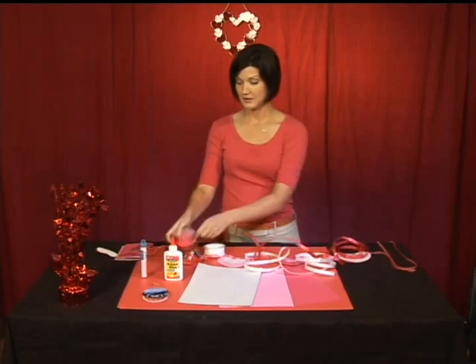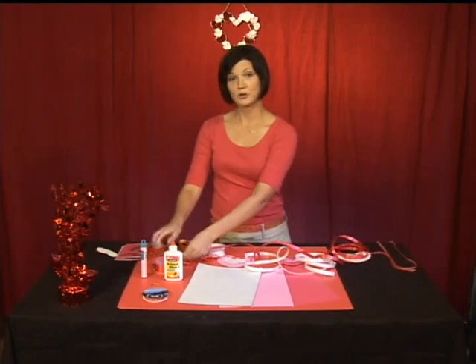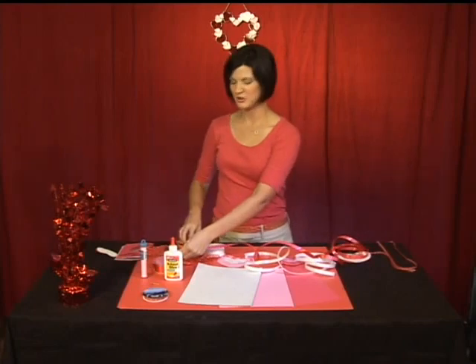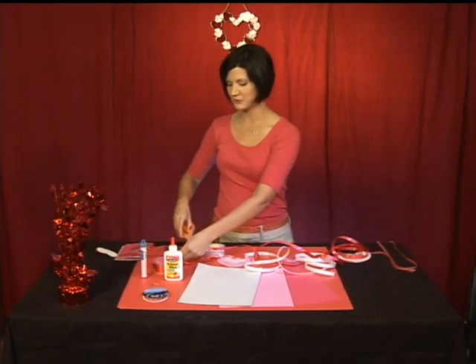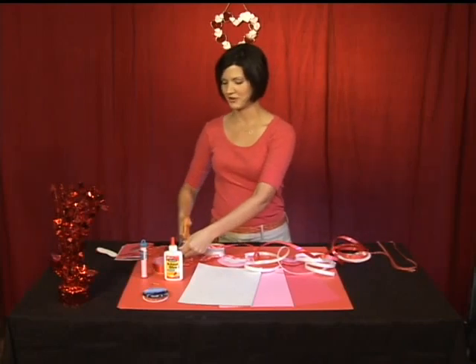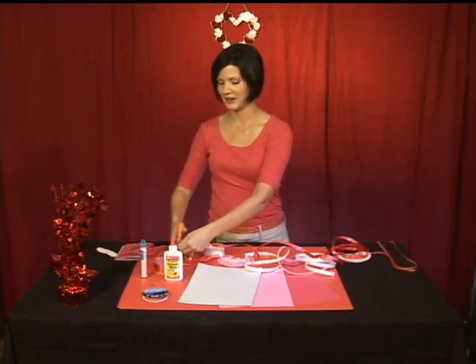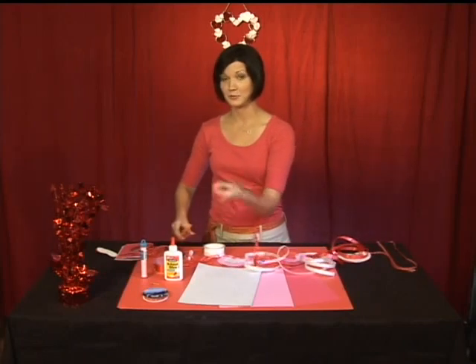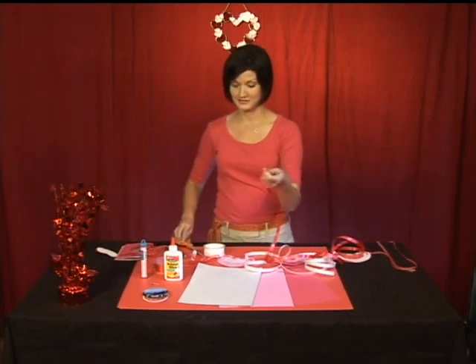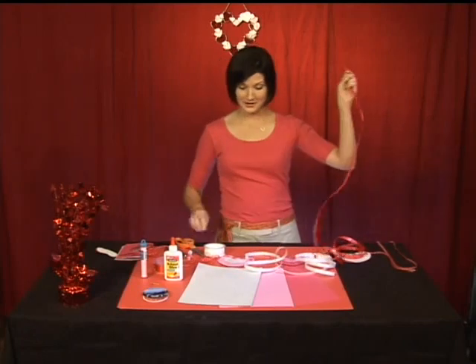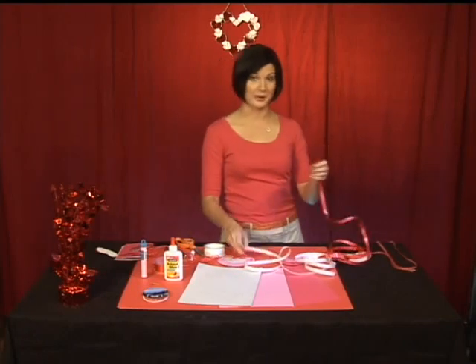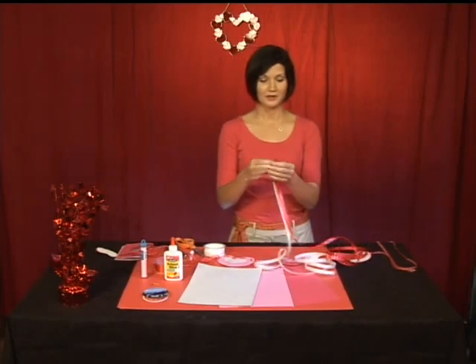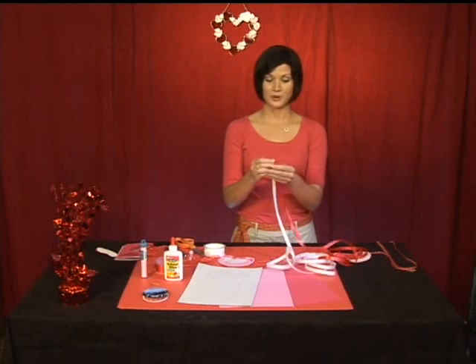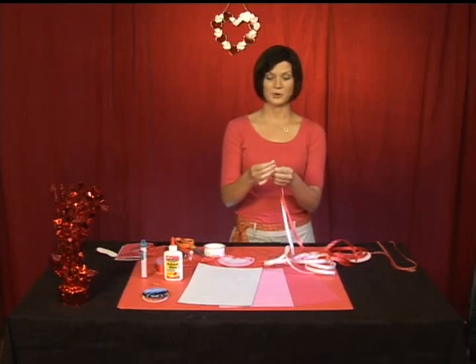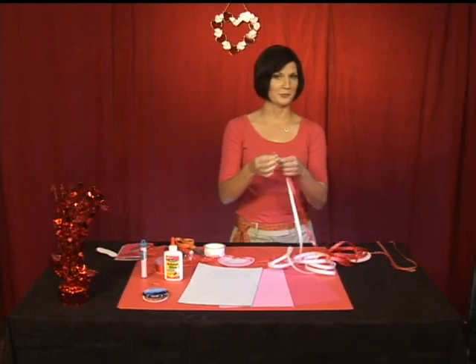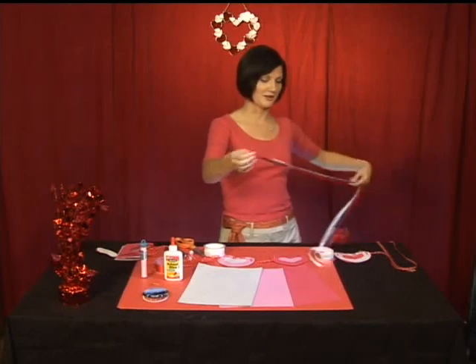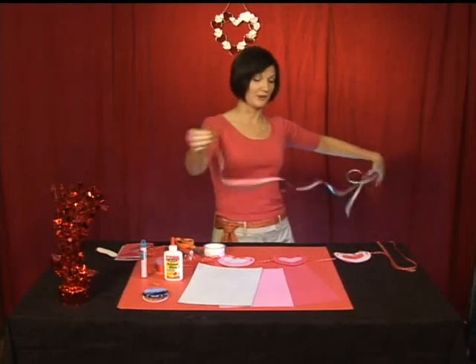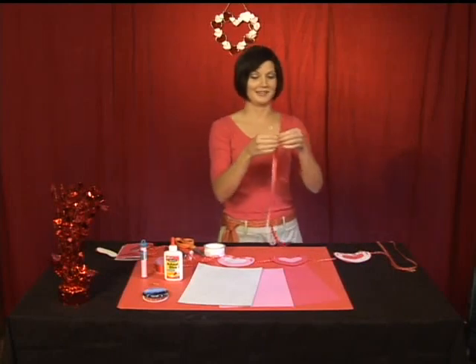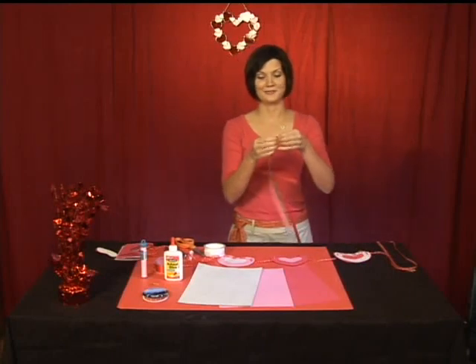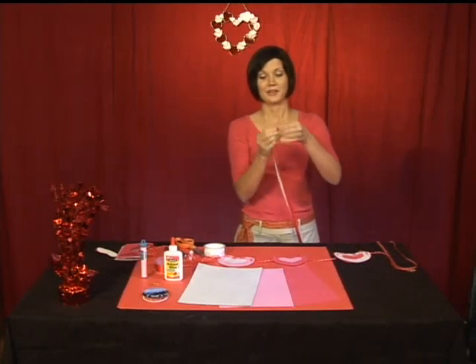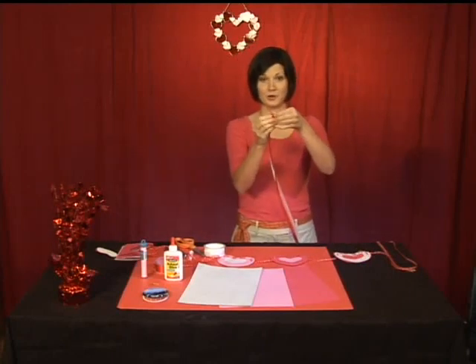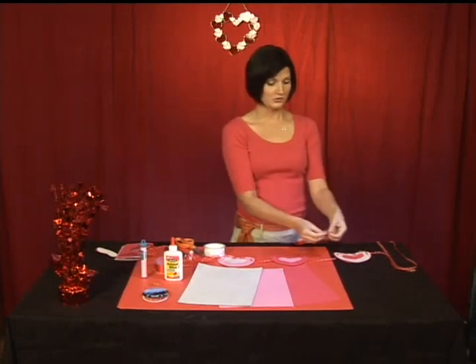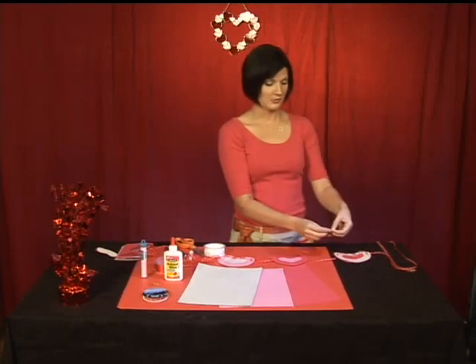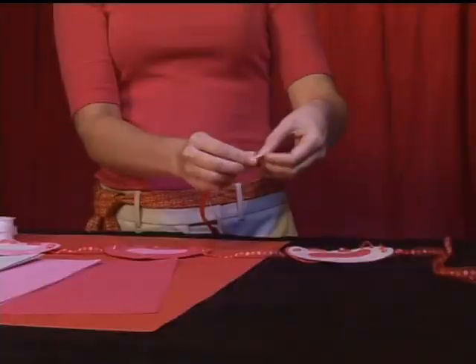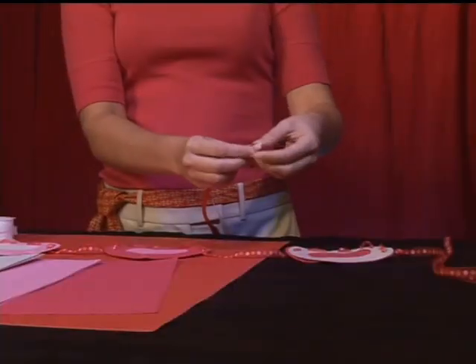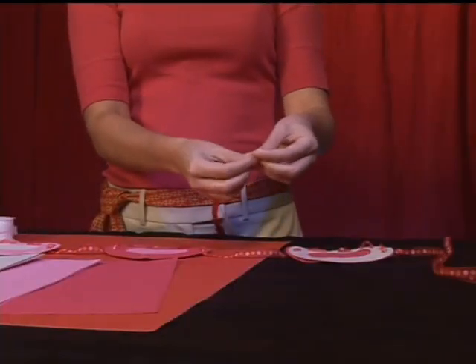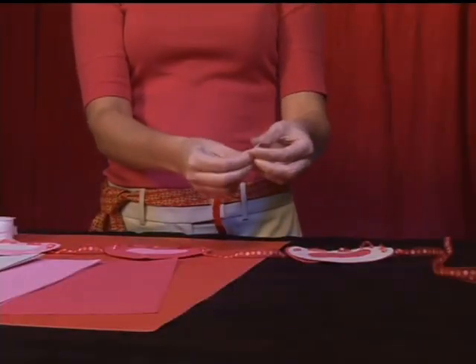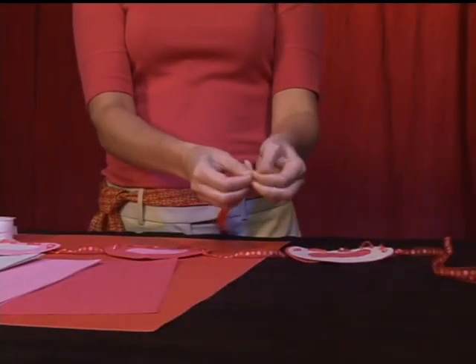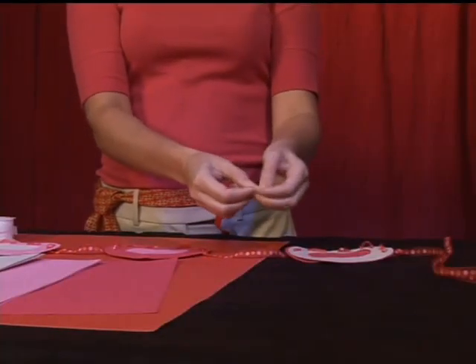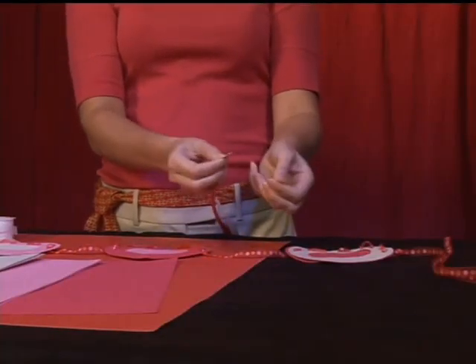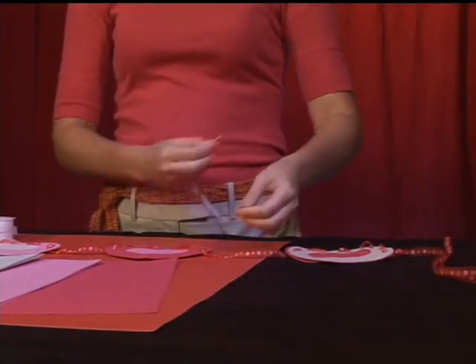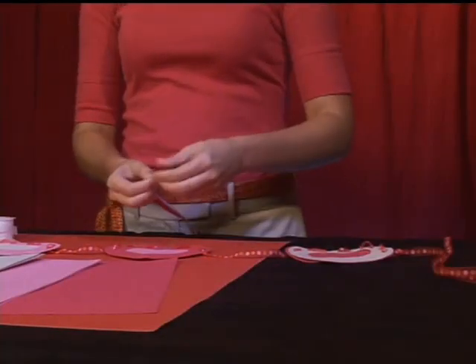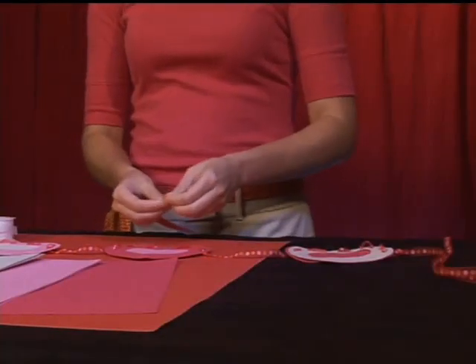Now with curling ribbon you don't have to worry about cutting it at an angle because it's not made out of fabric, so you don't have to worry about it fraying later on. What I want you to do now is take your ribbon and just fold it right at the end to make a nice little point.